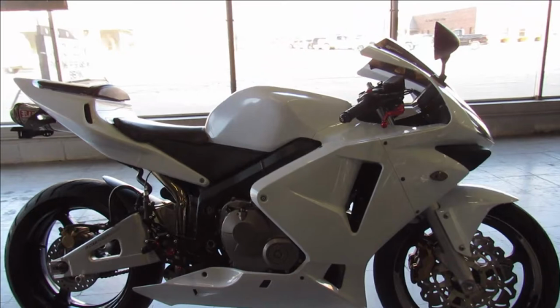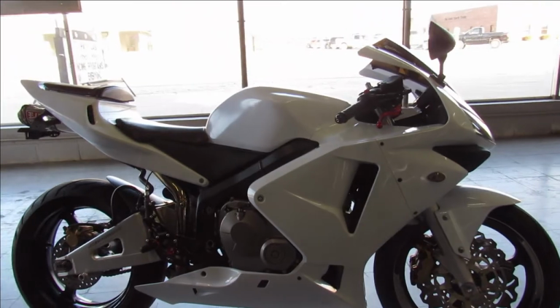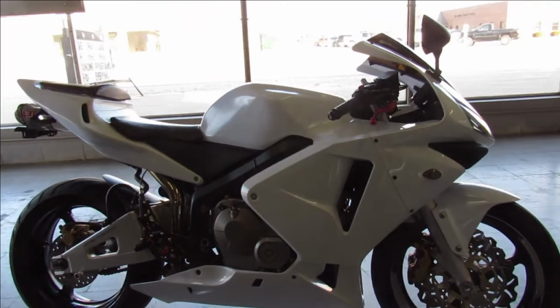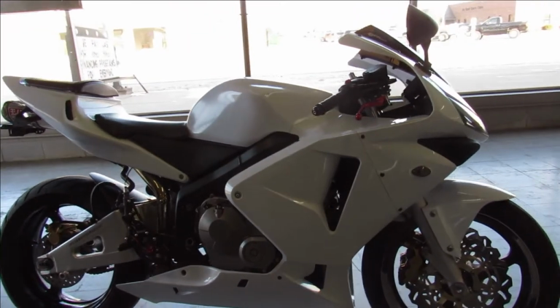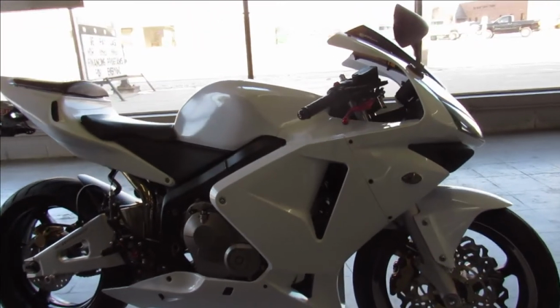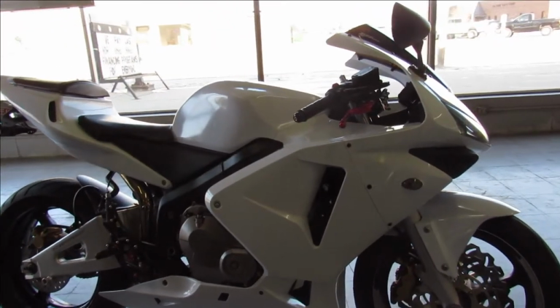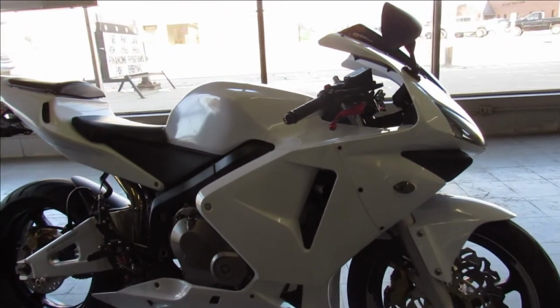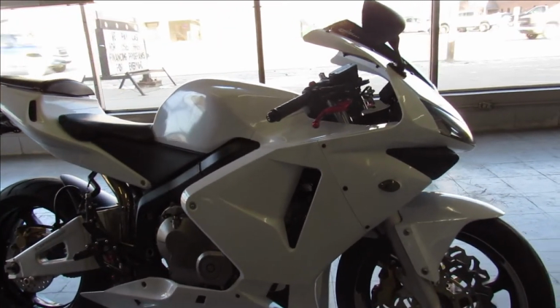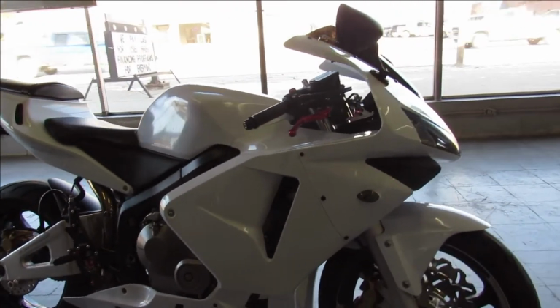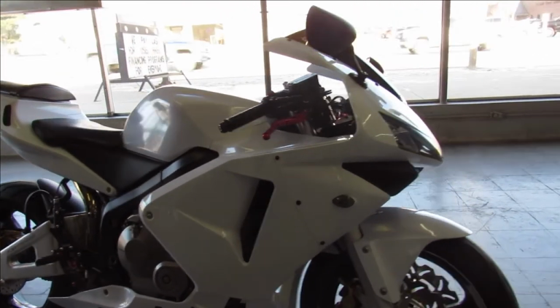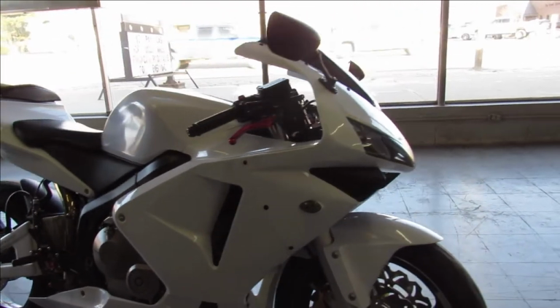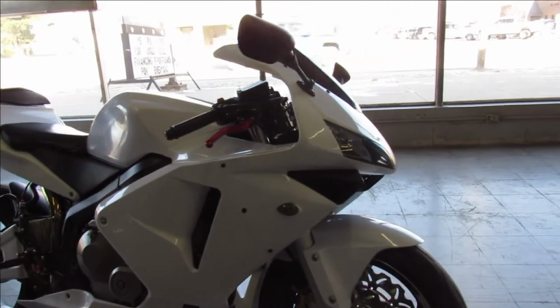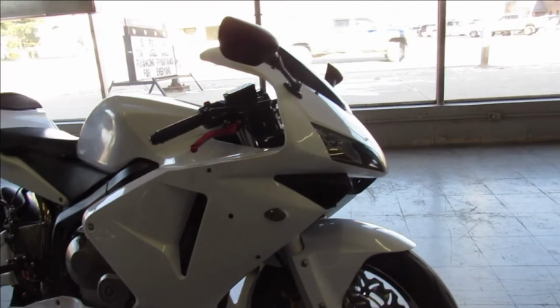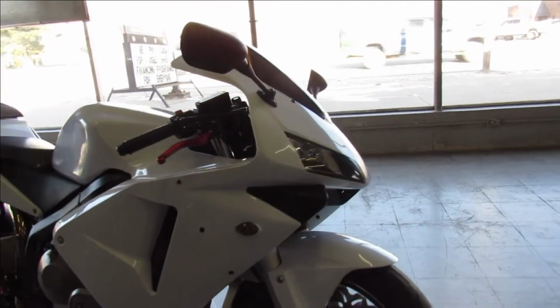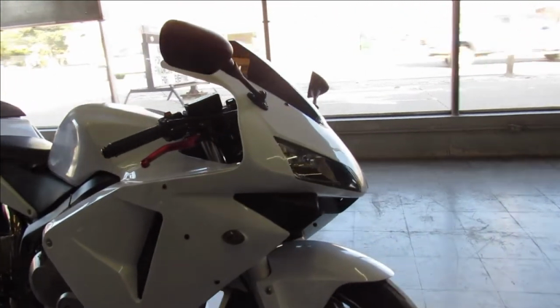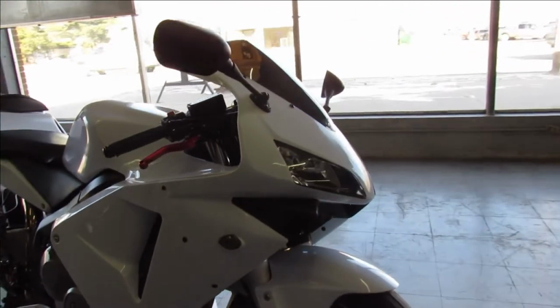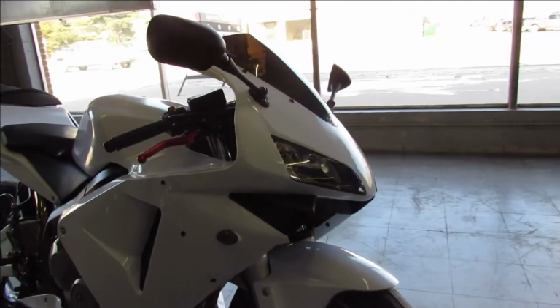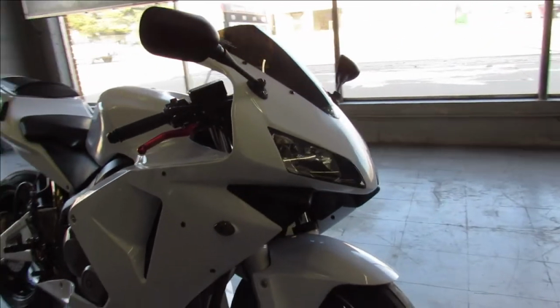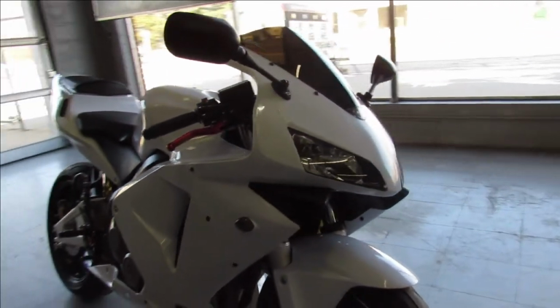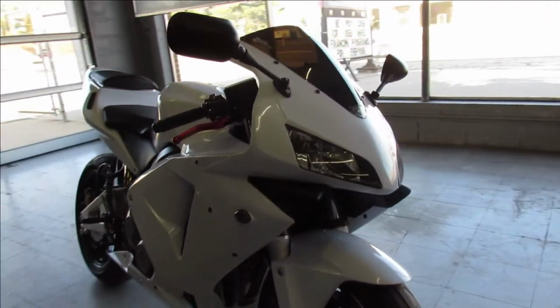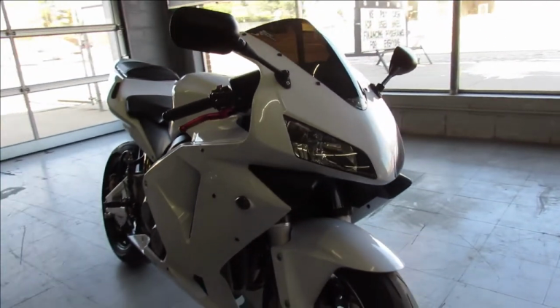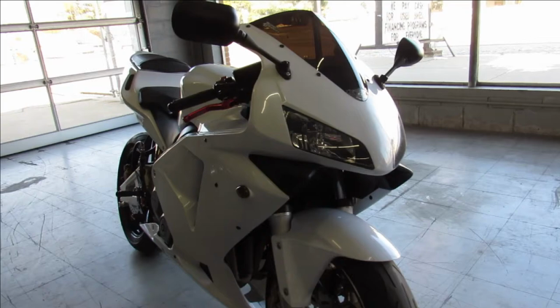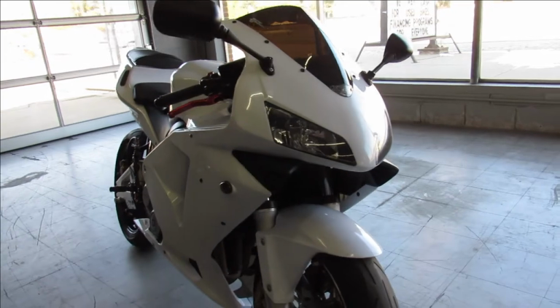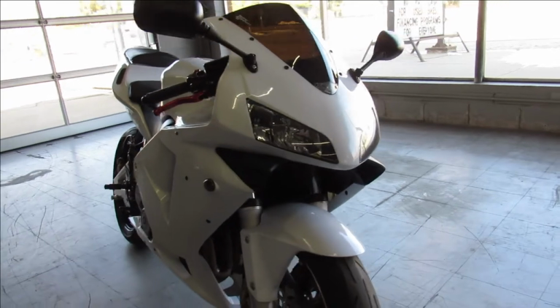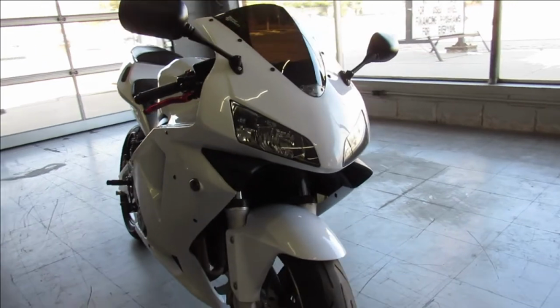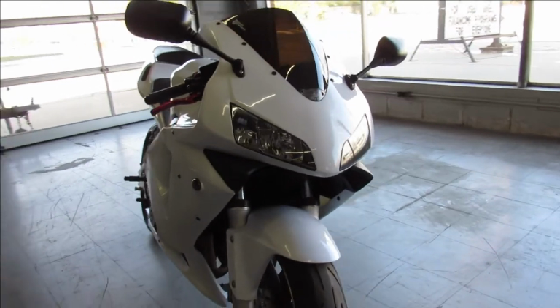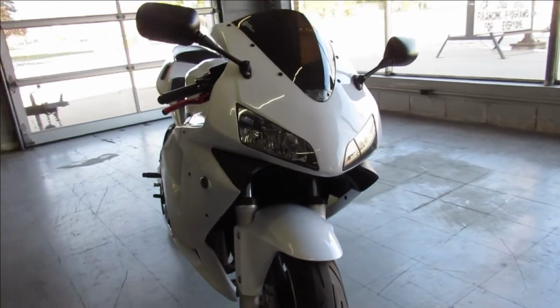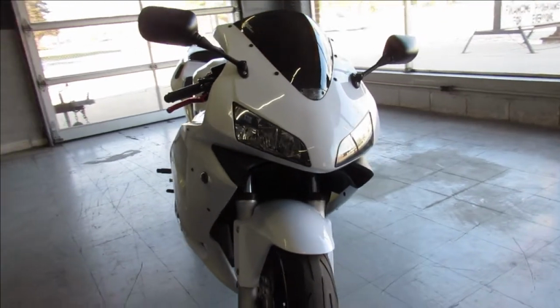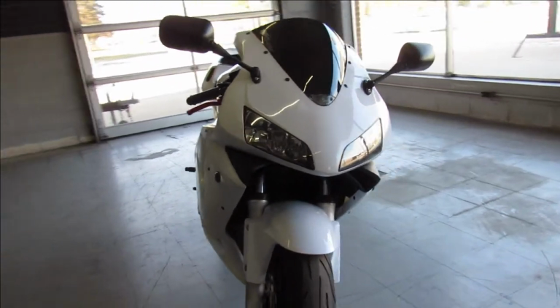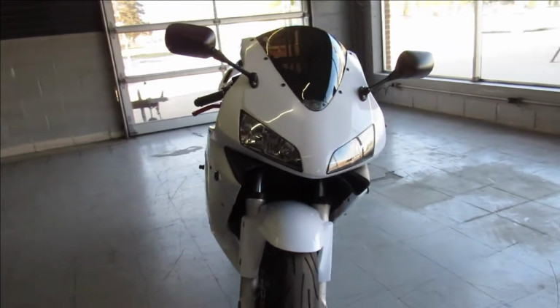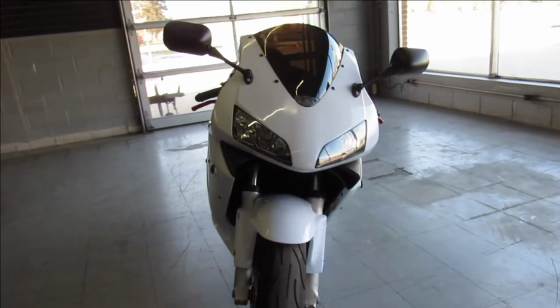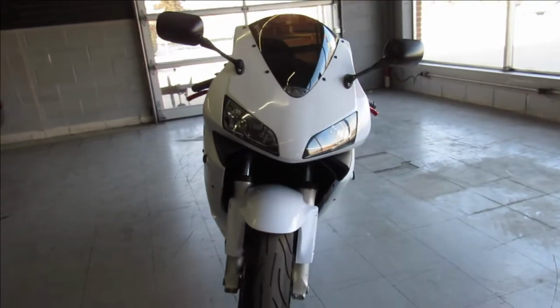It's inspected, all the fluid has been changed — this one is ready to go. 04 CBR 600, good looking bike, only $3,999 guys, don't miss this one.